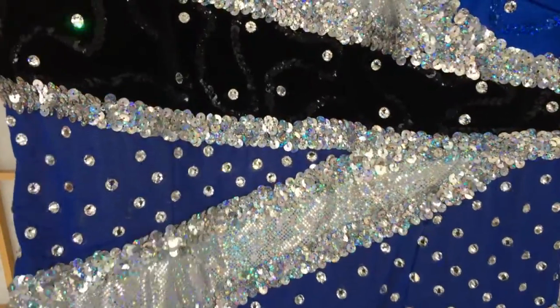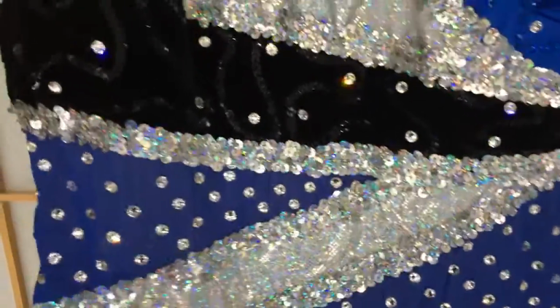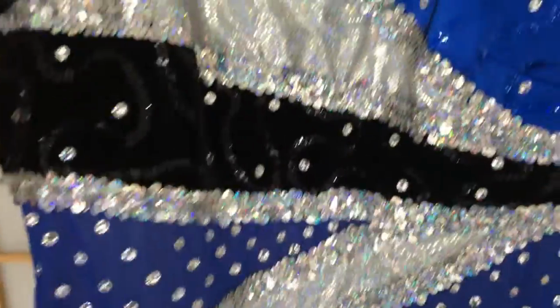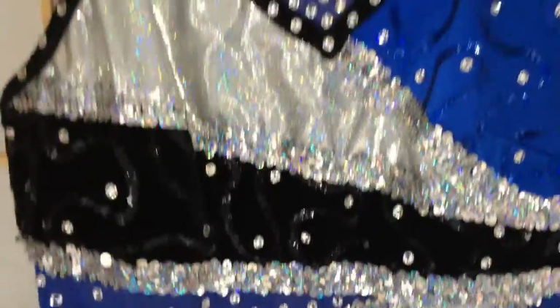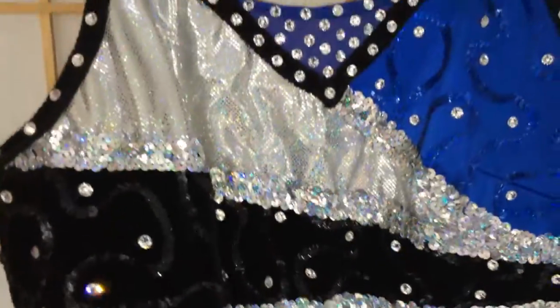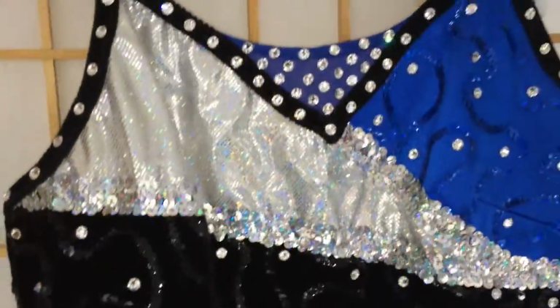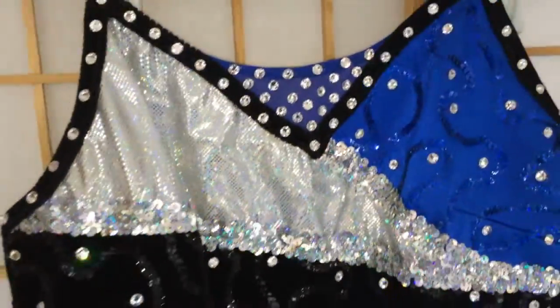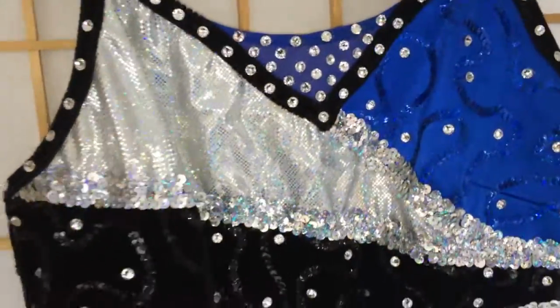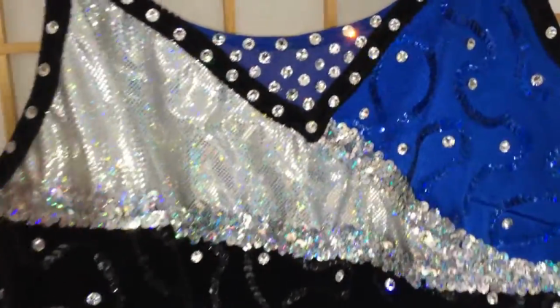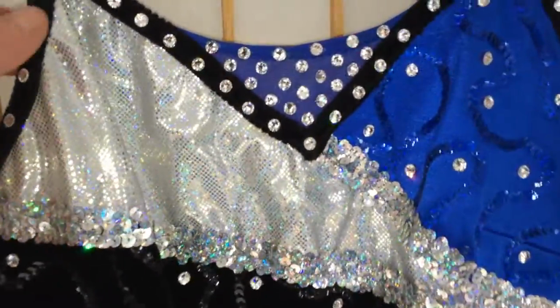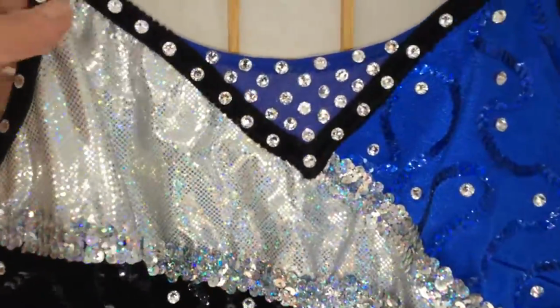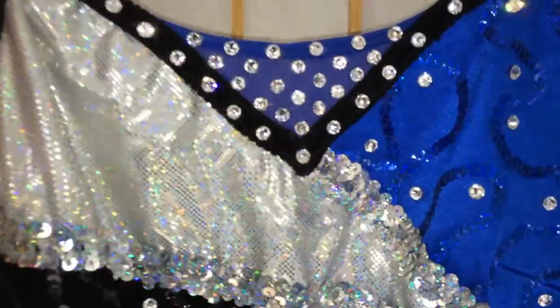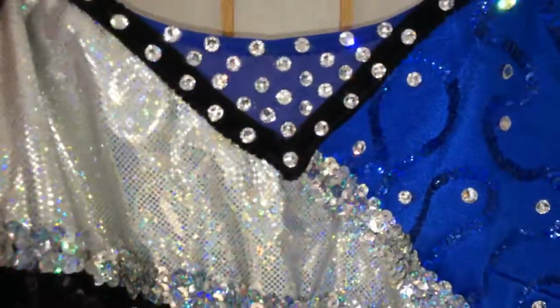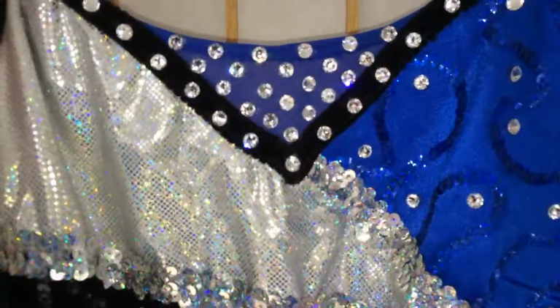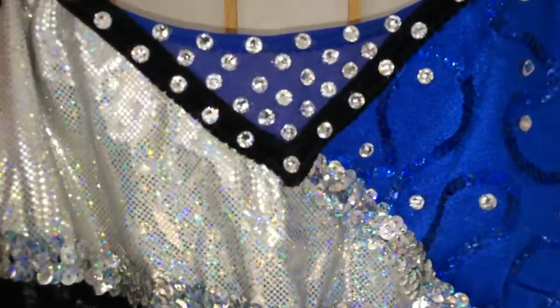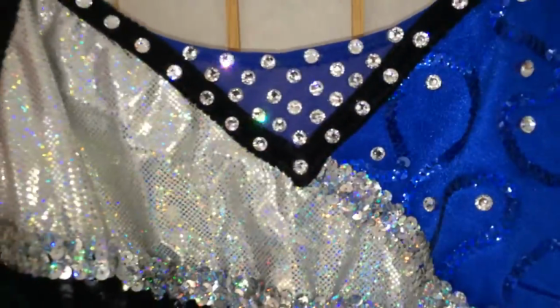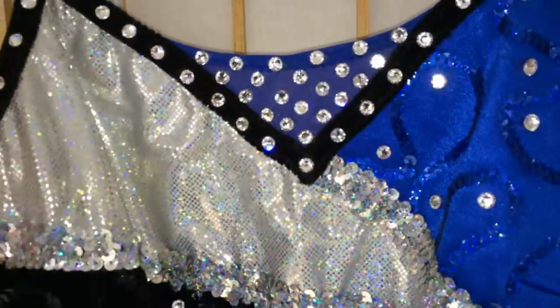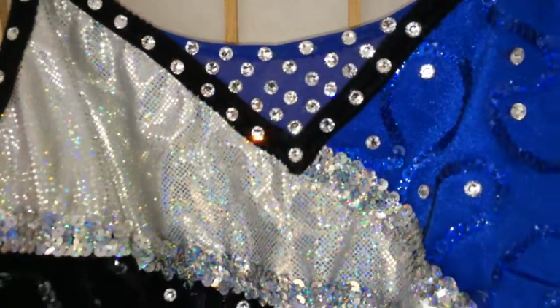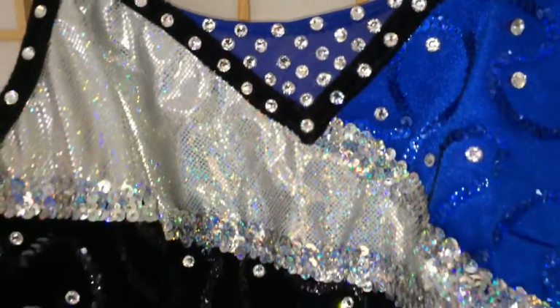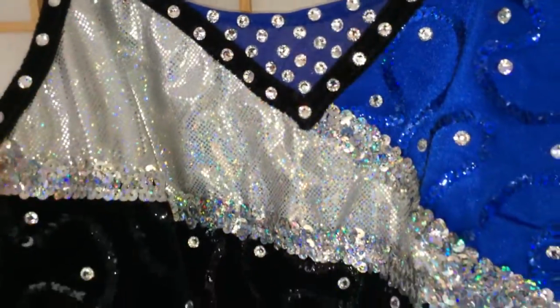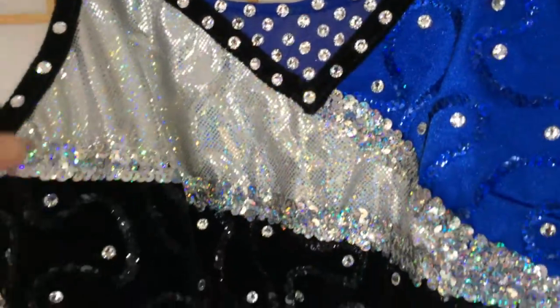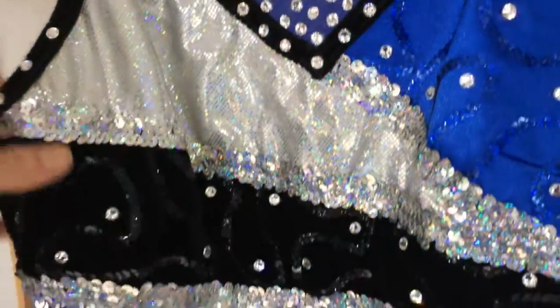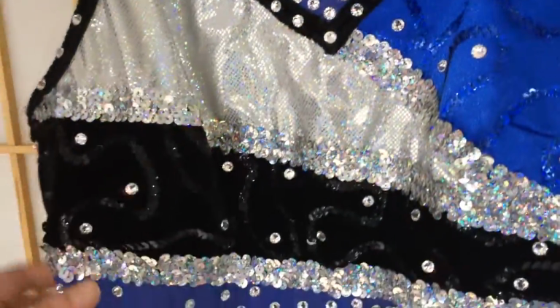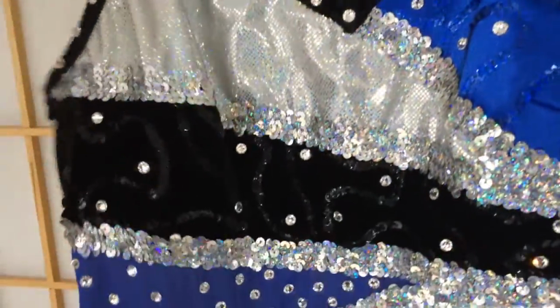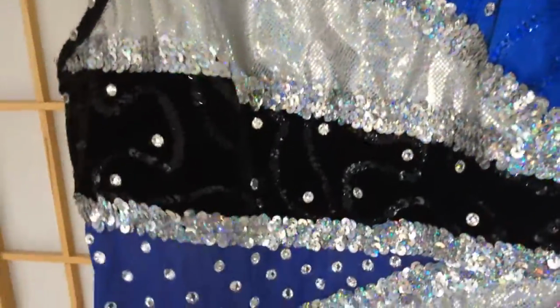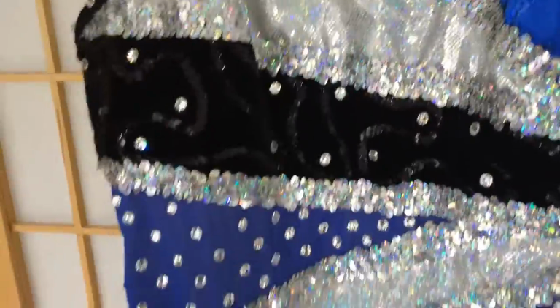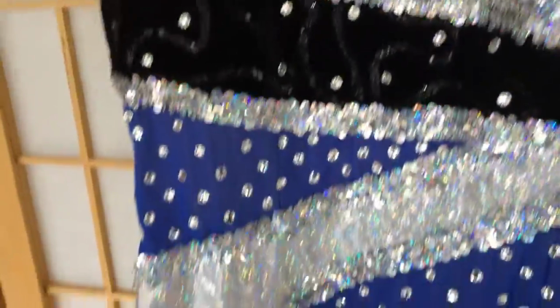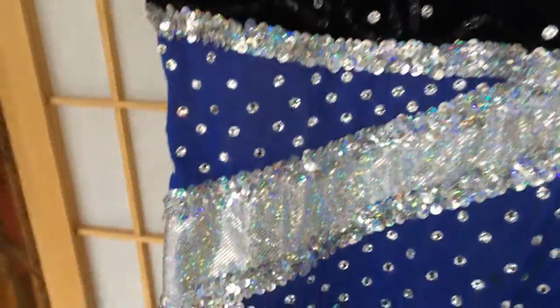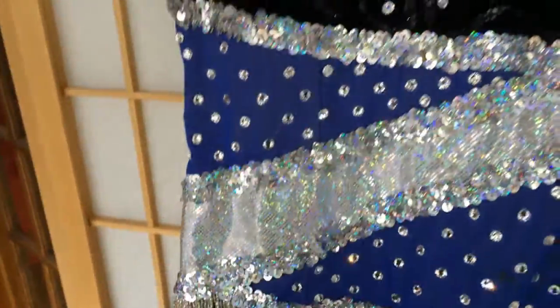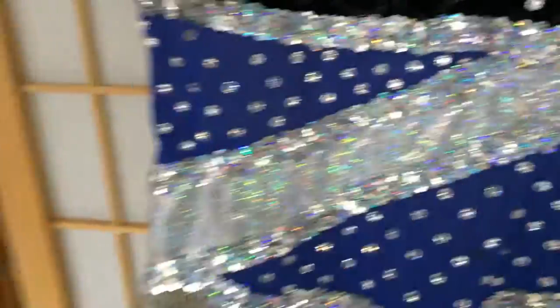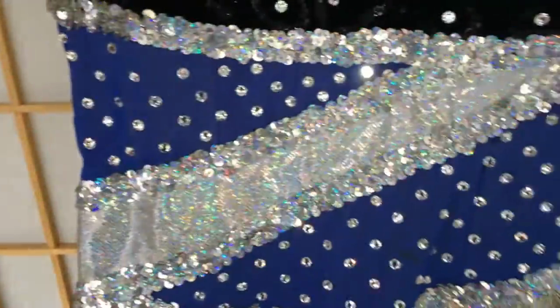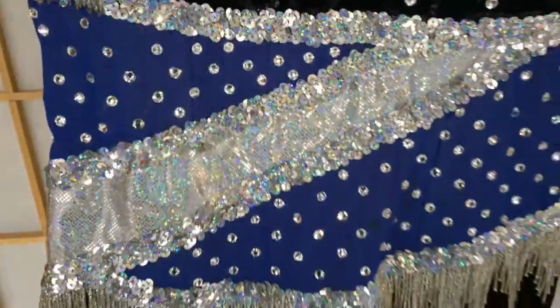Hi, here is another beautiful costume. Look at the way this just sparkles up here. It is blue, silver, and black. The black is velvet. It's absolutely incredible.